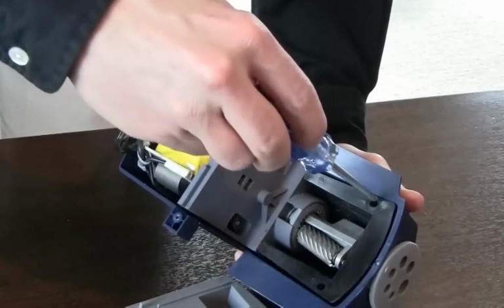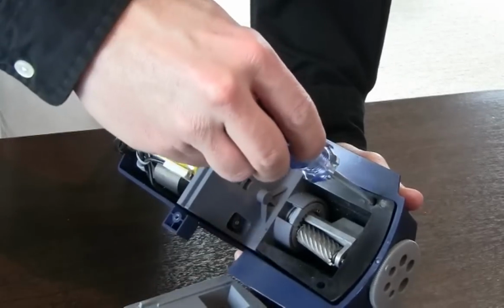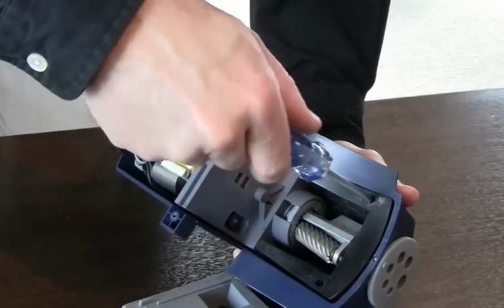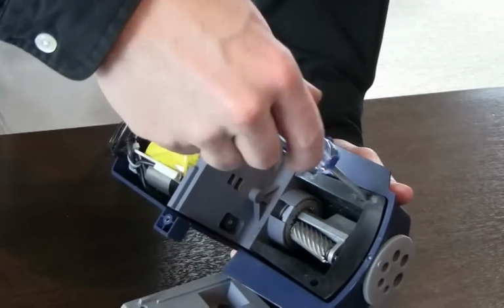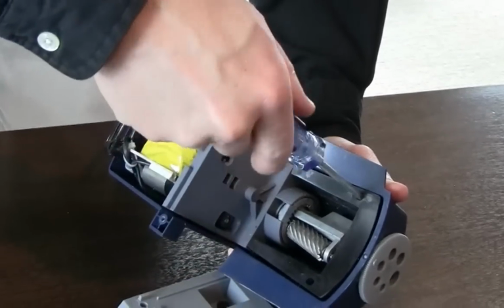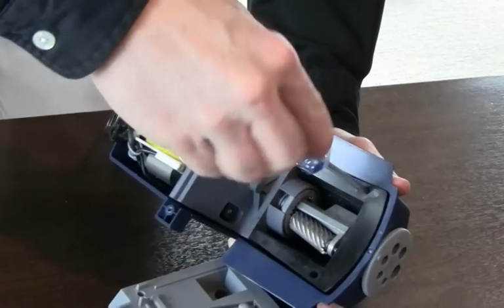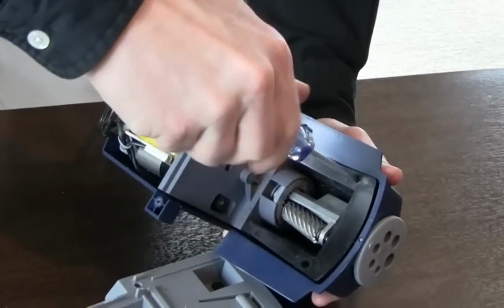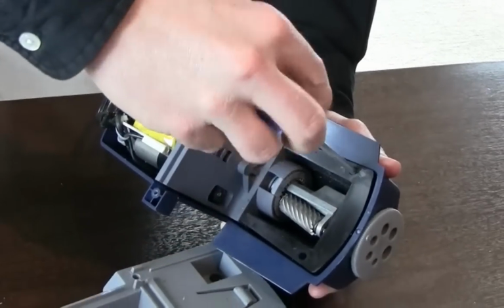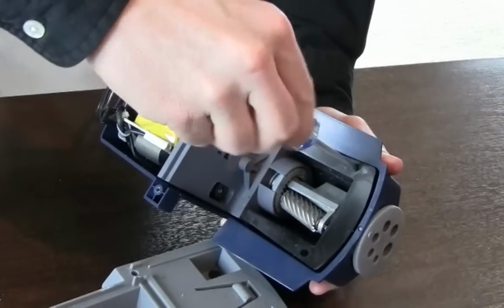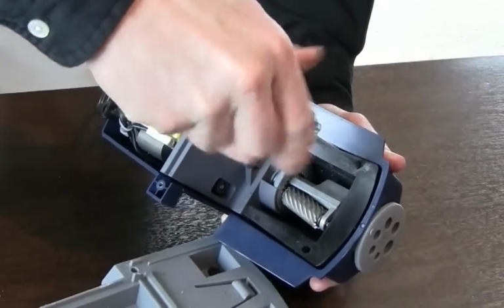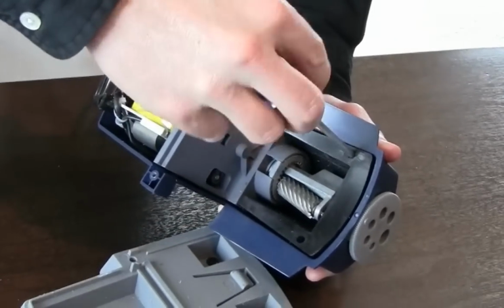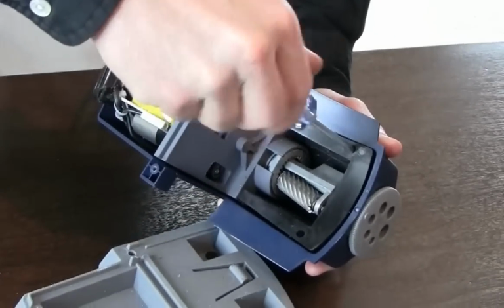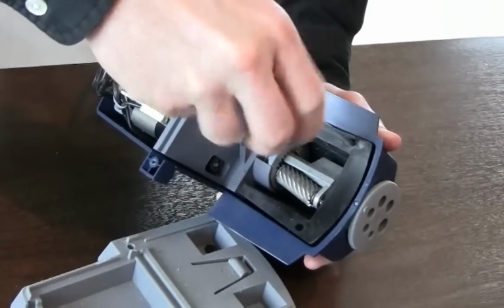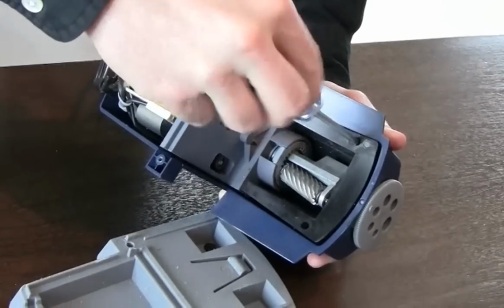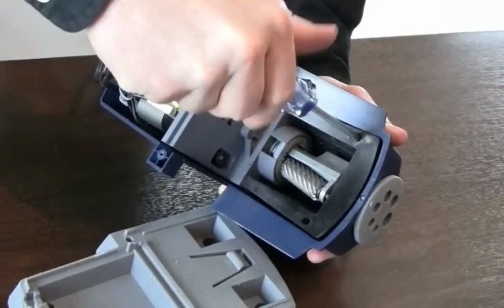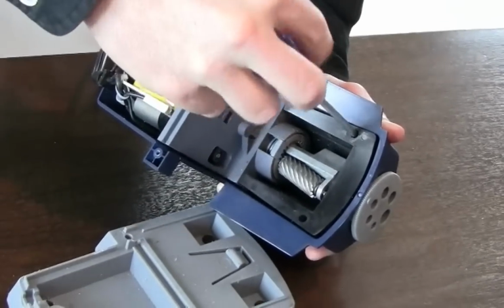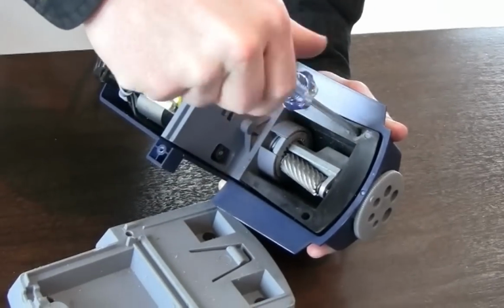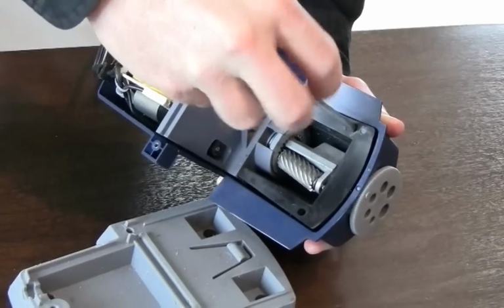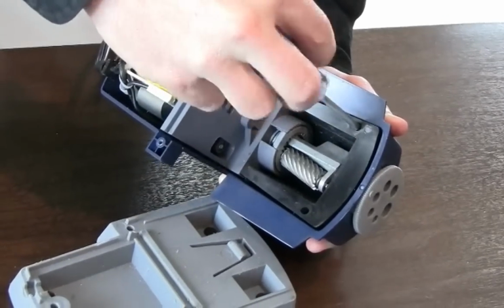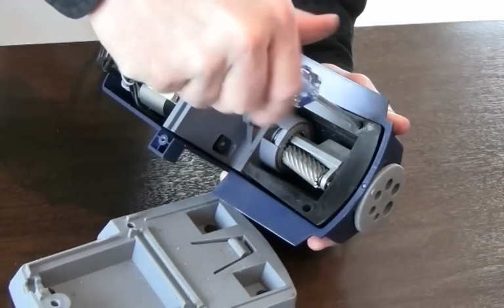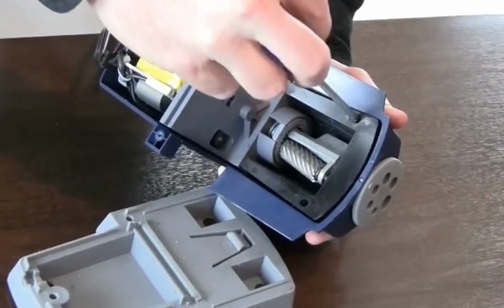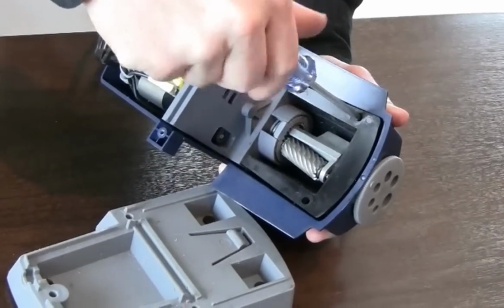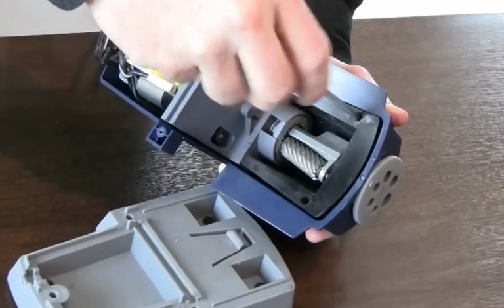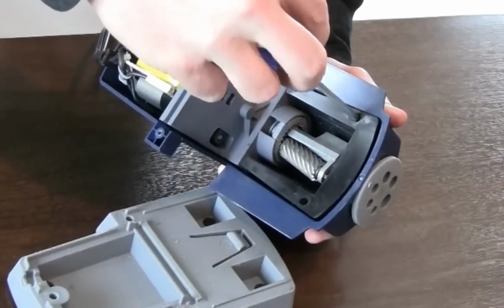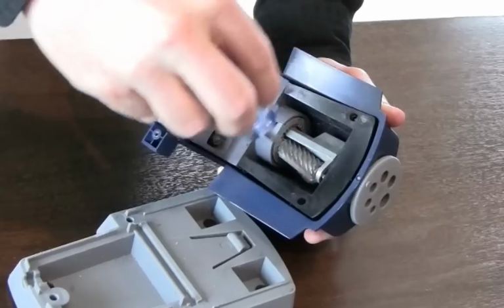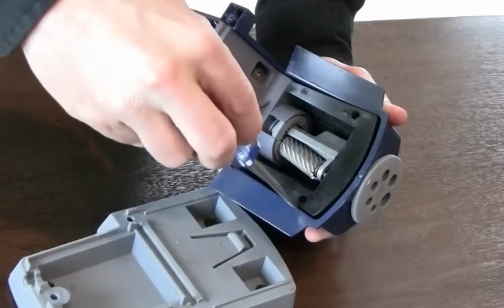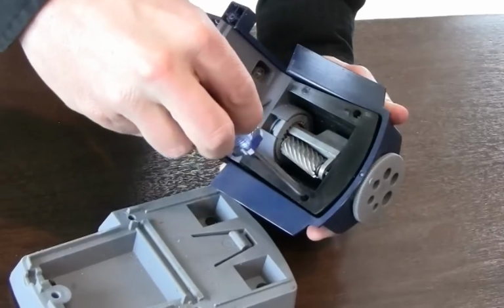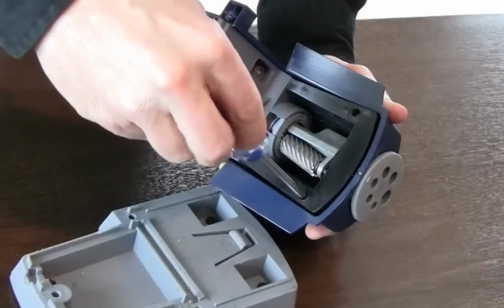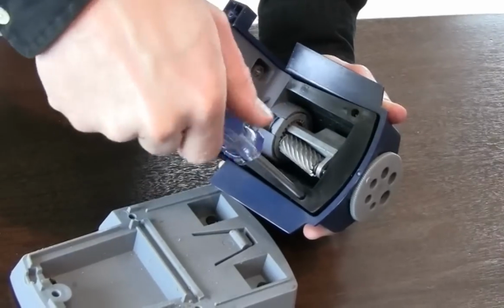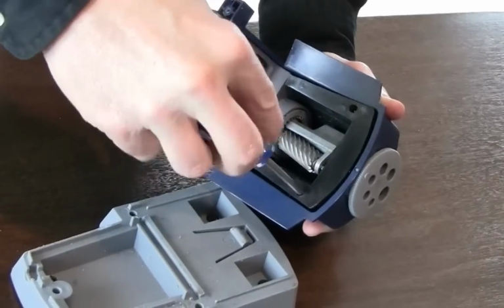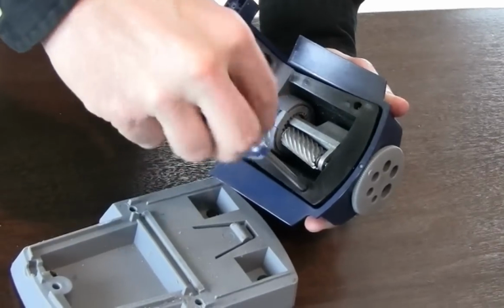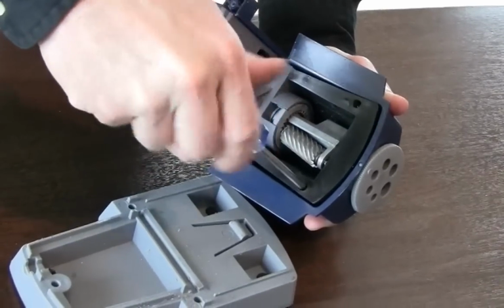Next, remove the two screws beside the cutter assembly using a number 1 Phillips head screwdriver near the front of the unit, and then remove the top cover.